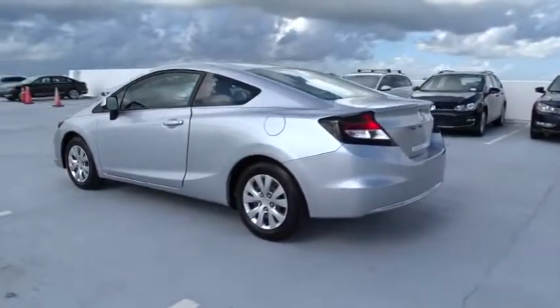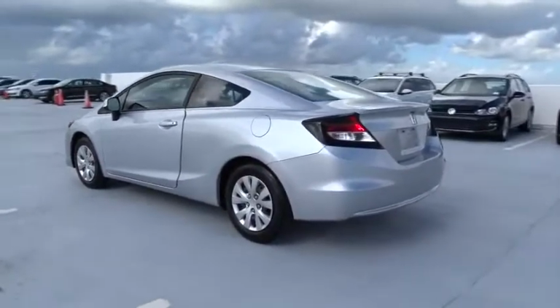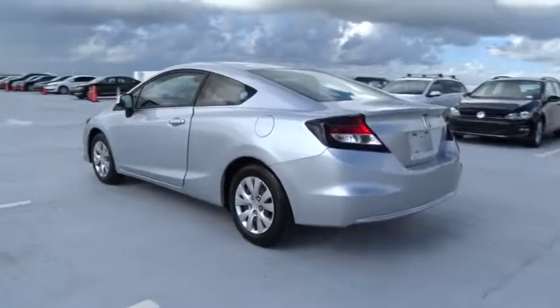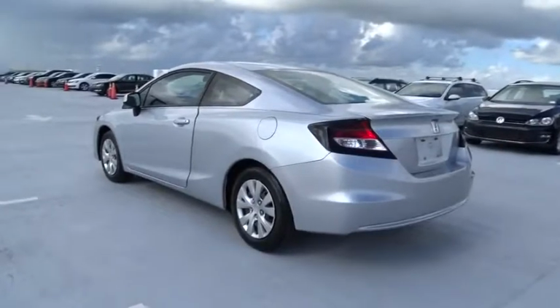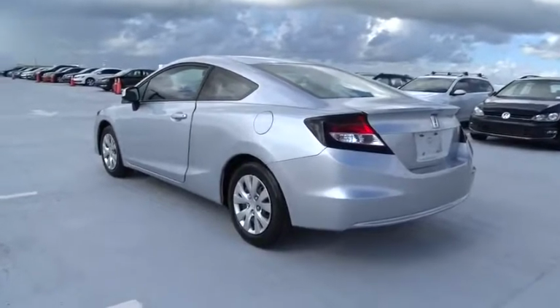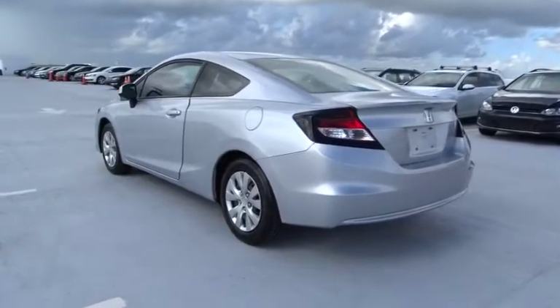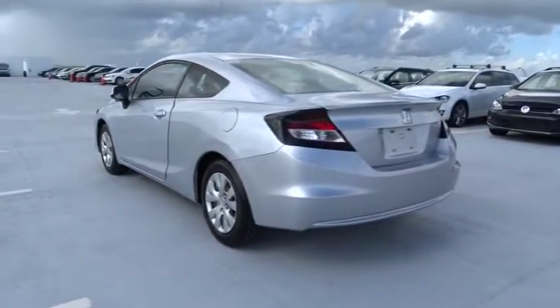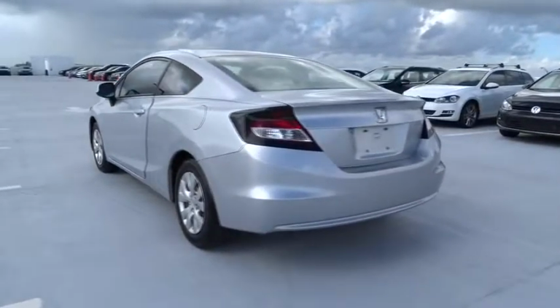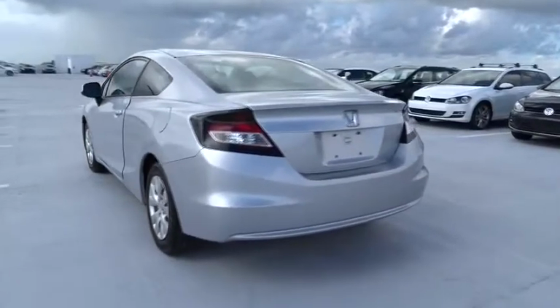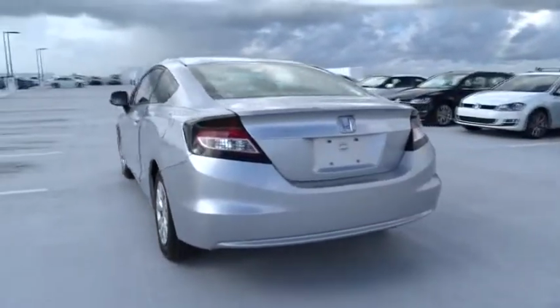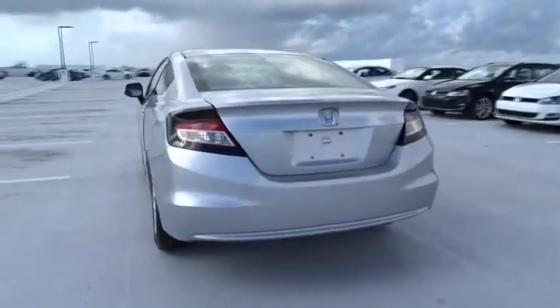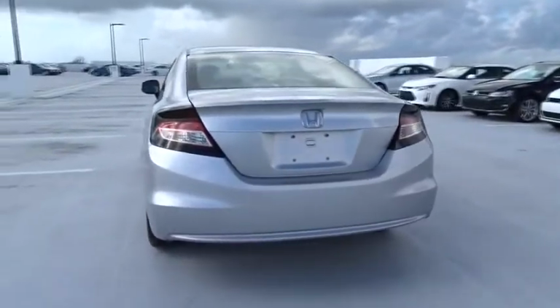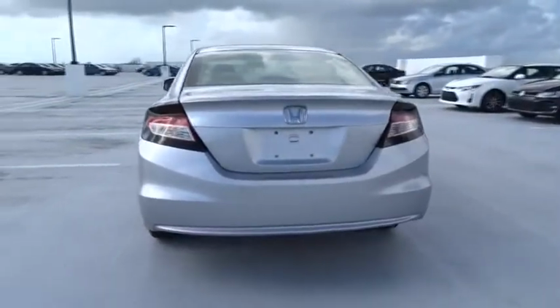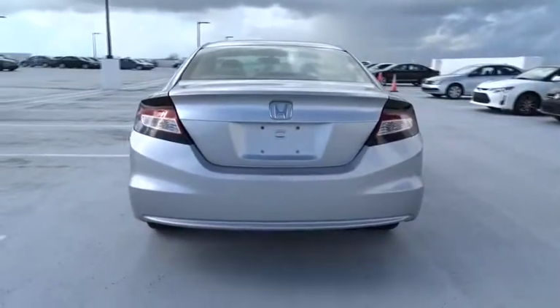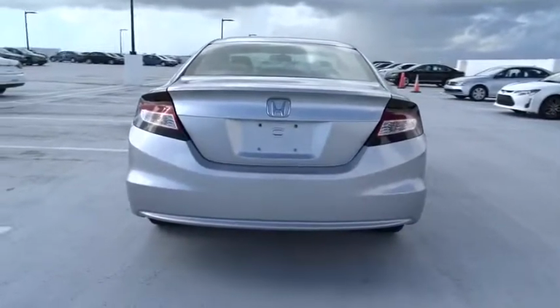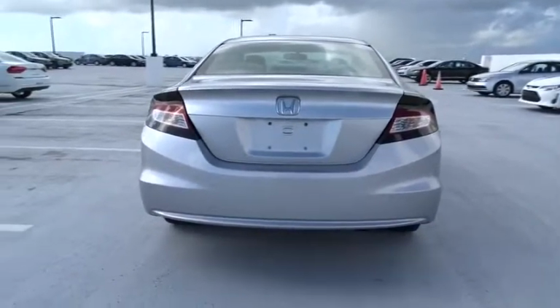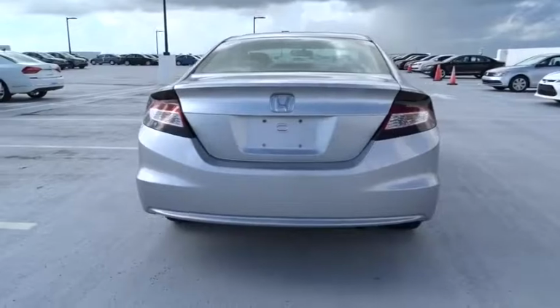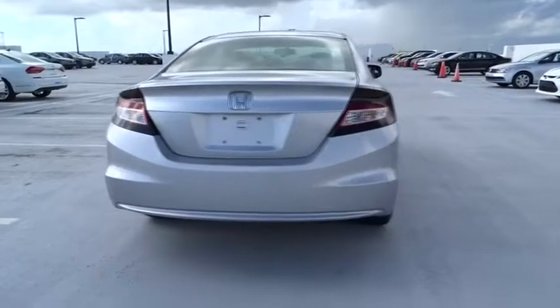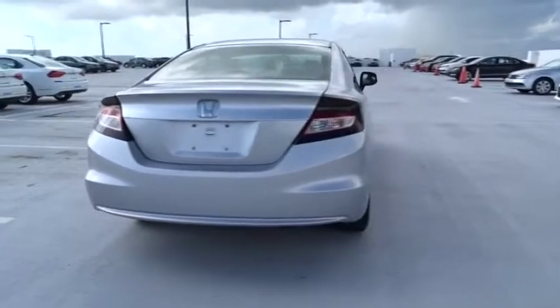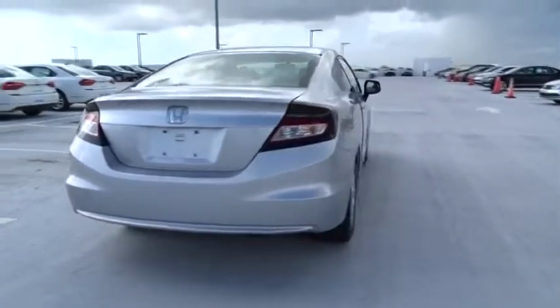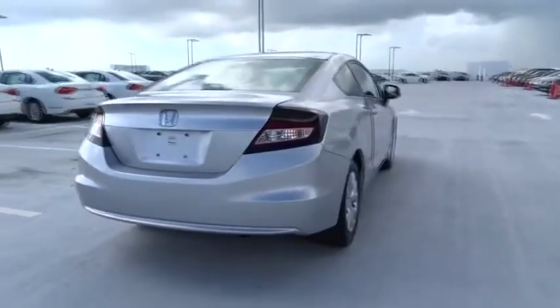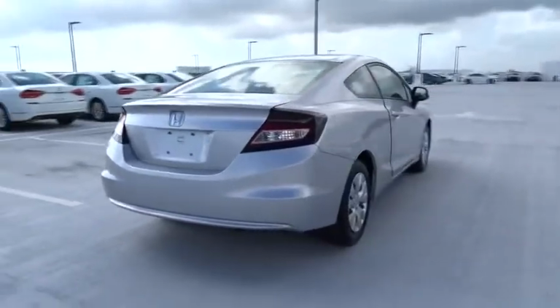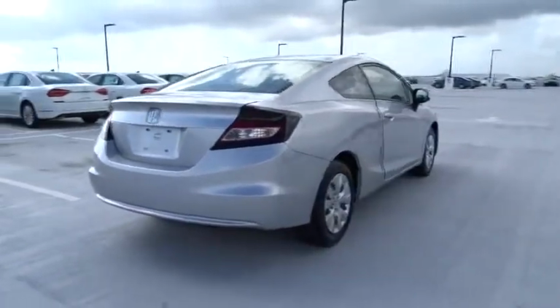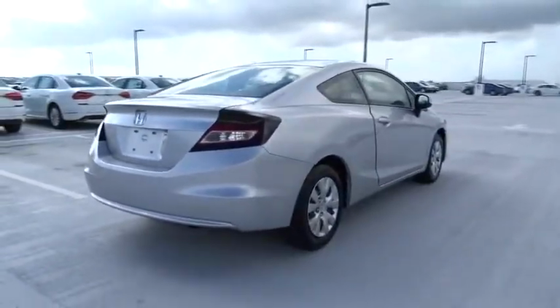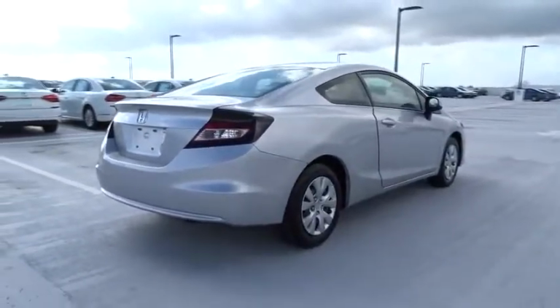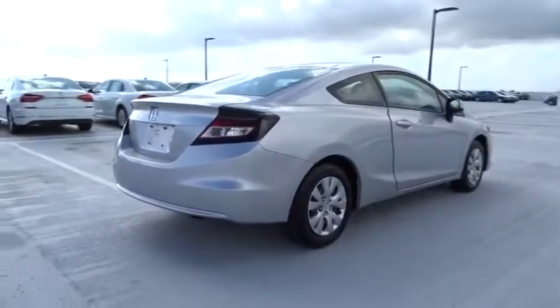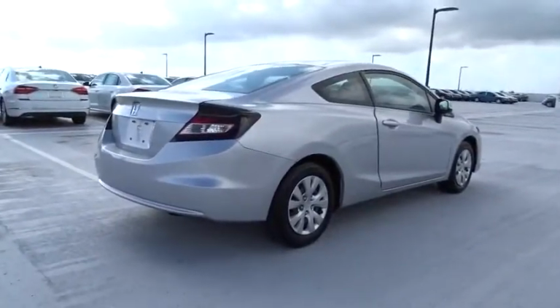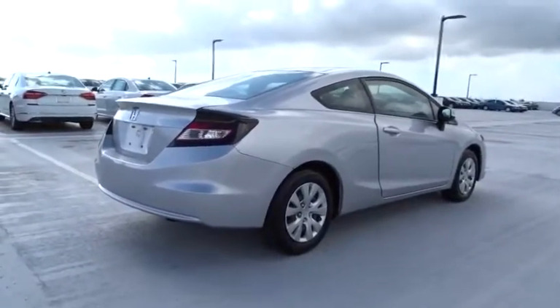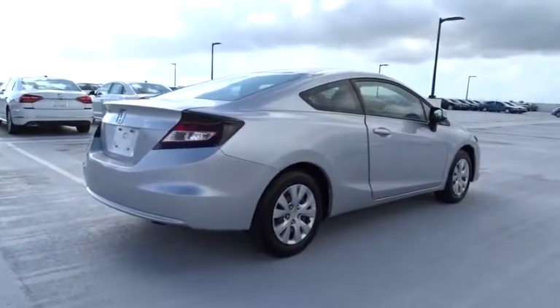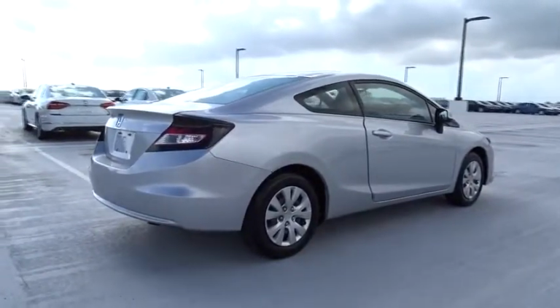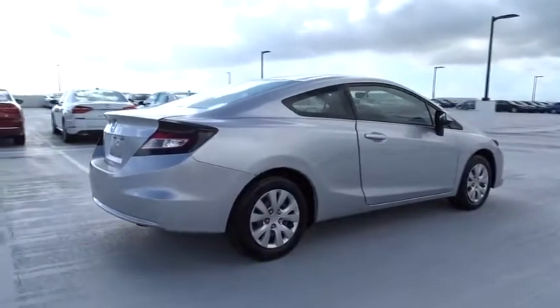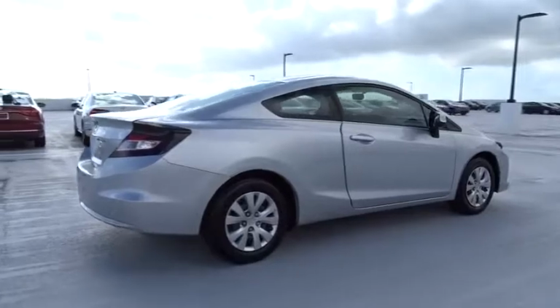Here are some of this vehicle's great options: traction control, stability control, automatic transmission, front wheel drive, air conditioning front, cruise control, trip computer, passenger airbag.